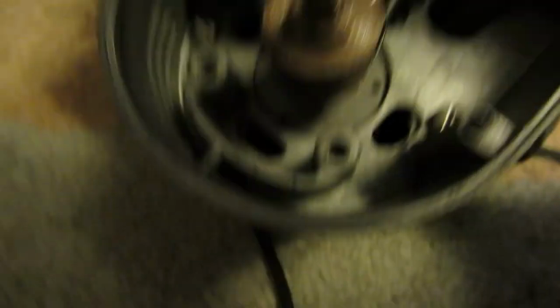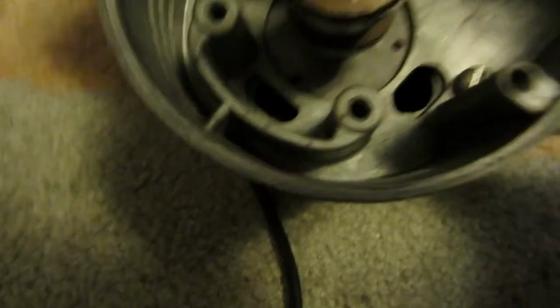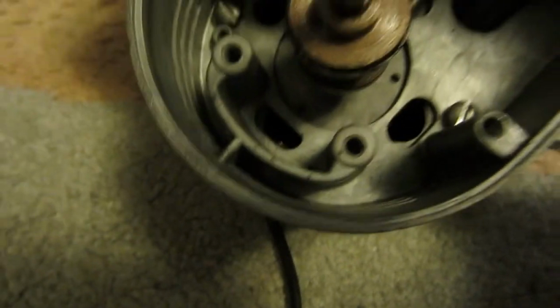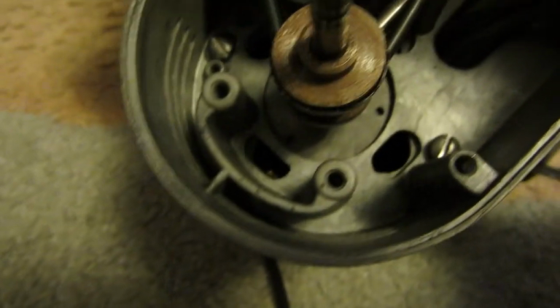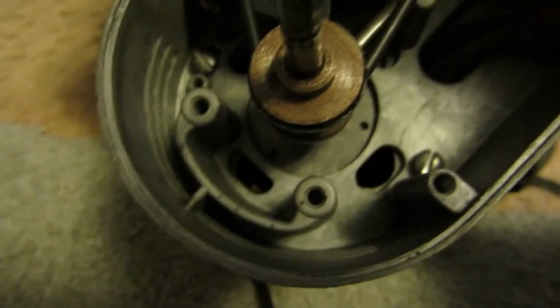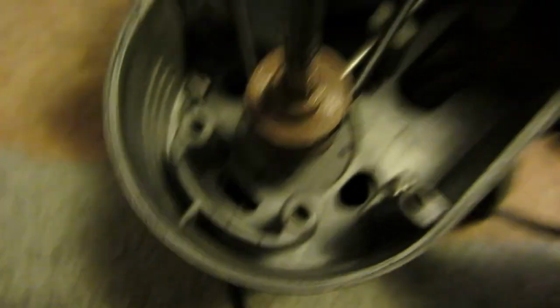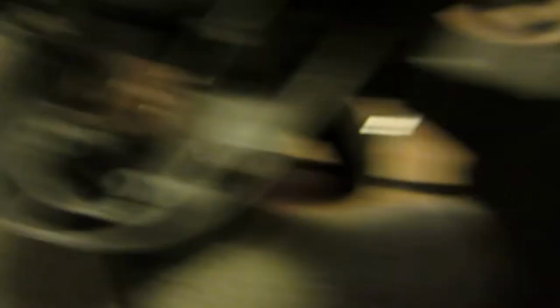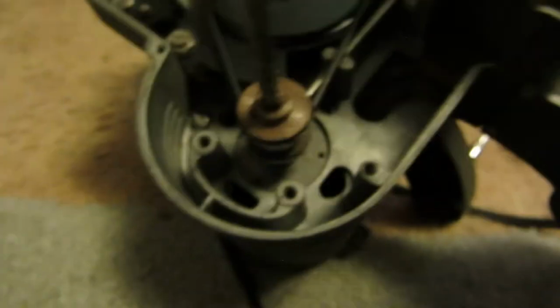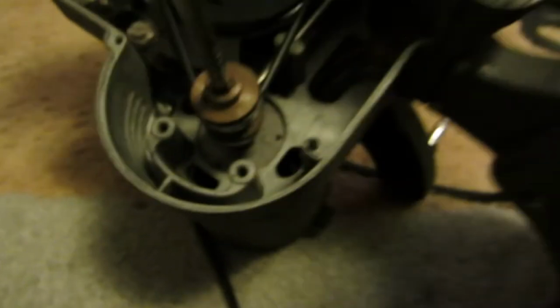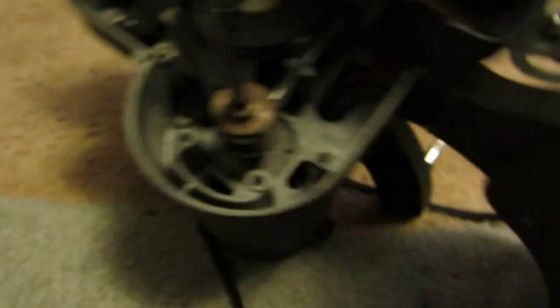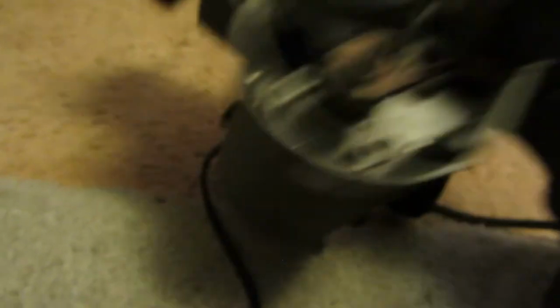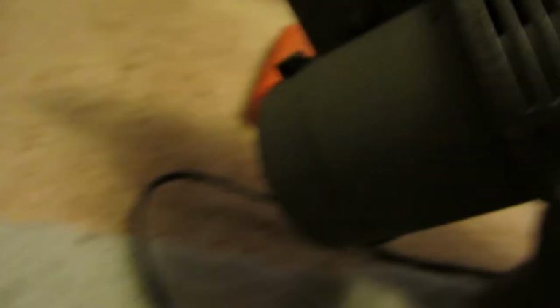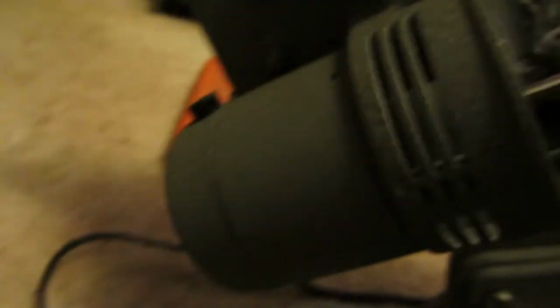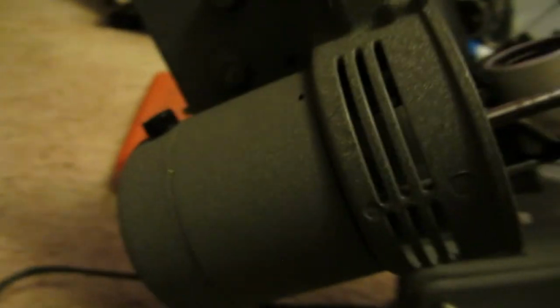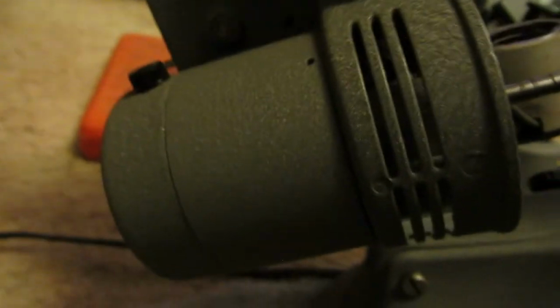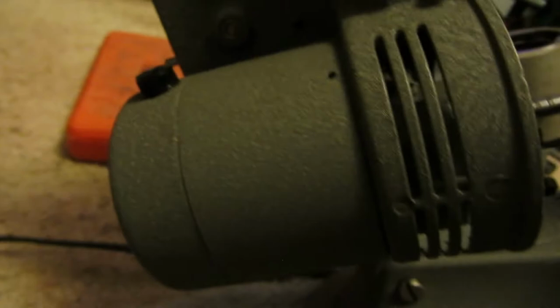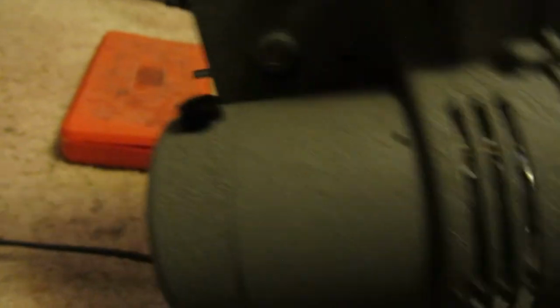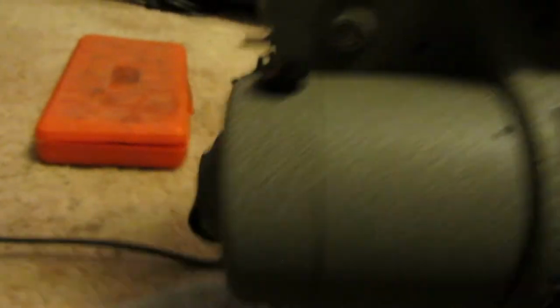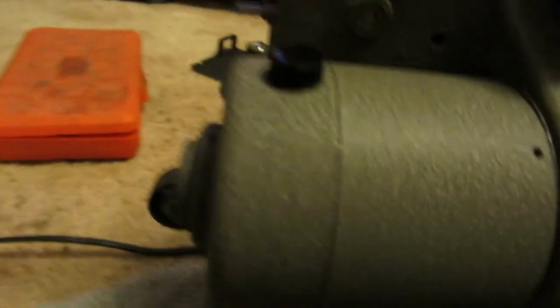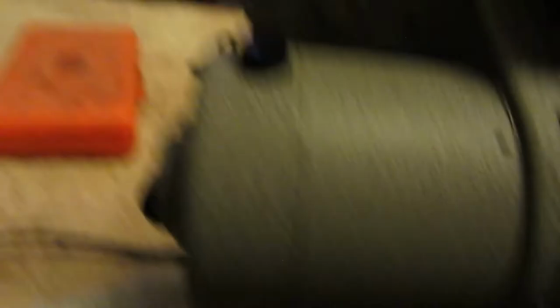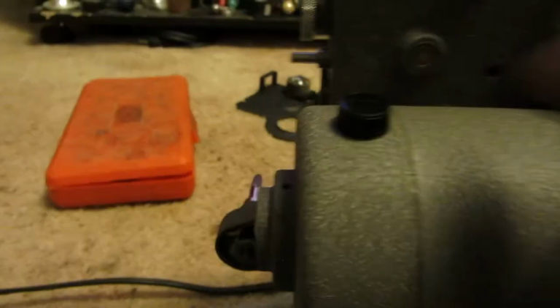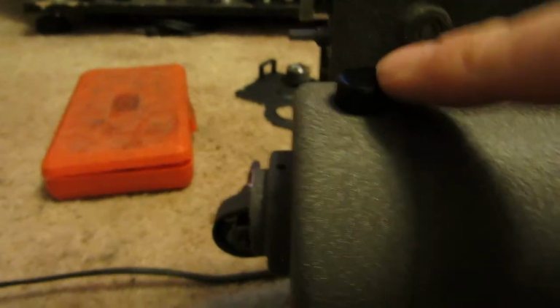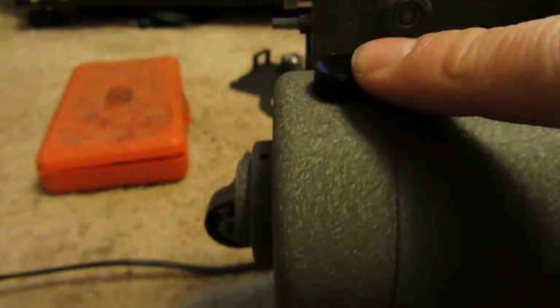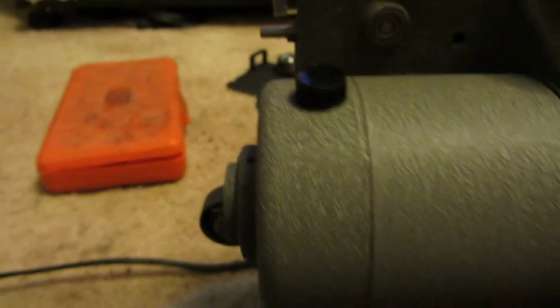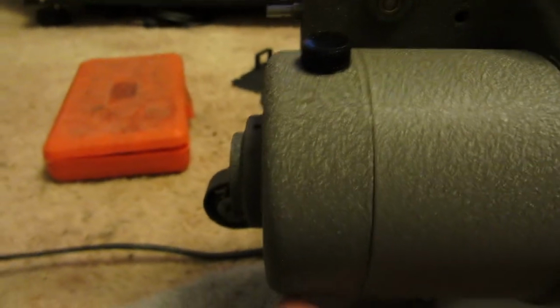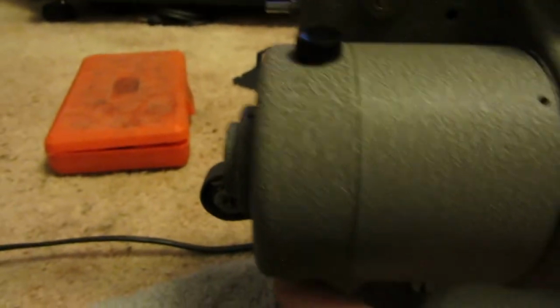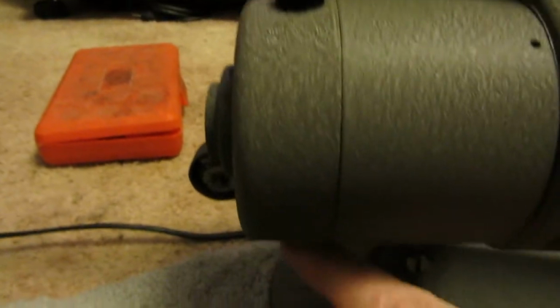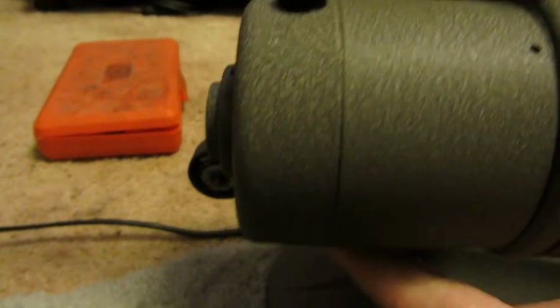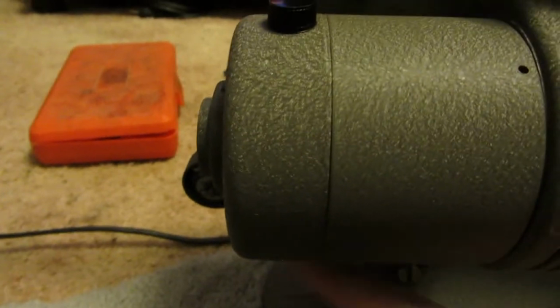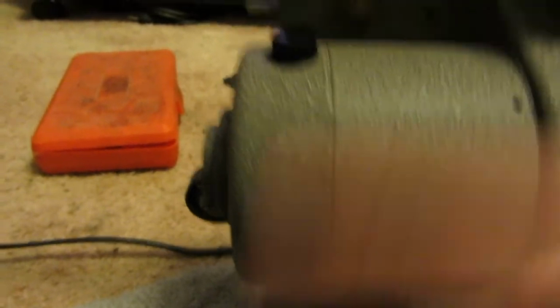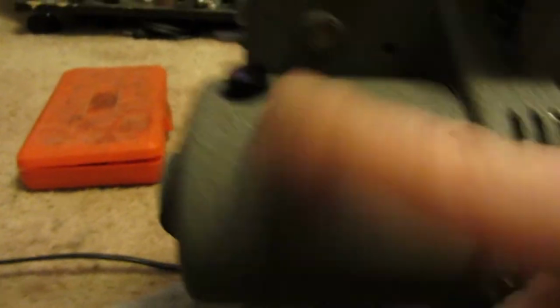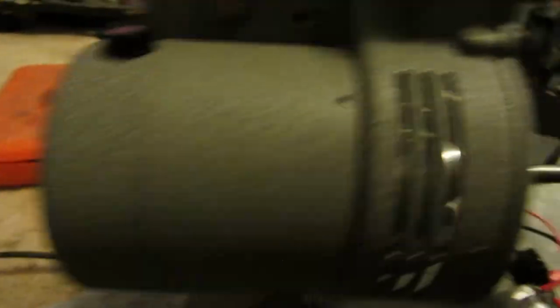And your motor's down in there — right there. It's a brushed motor: top brush, bottom brush.